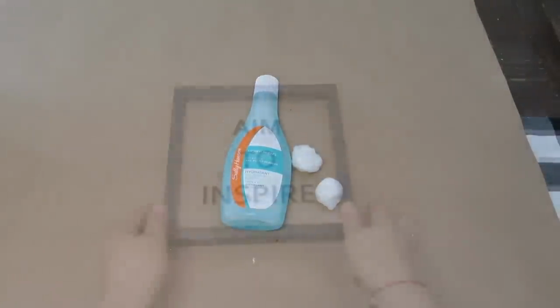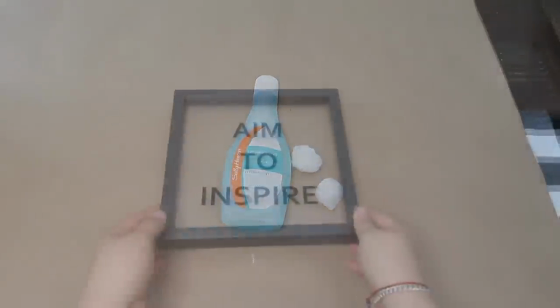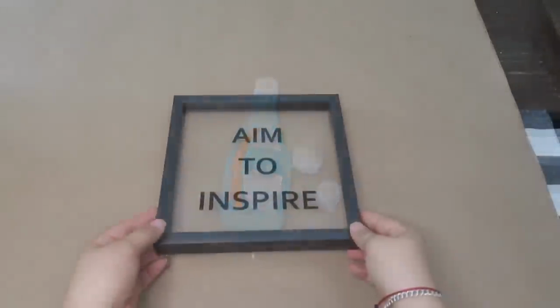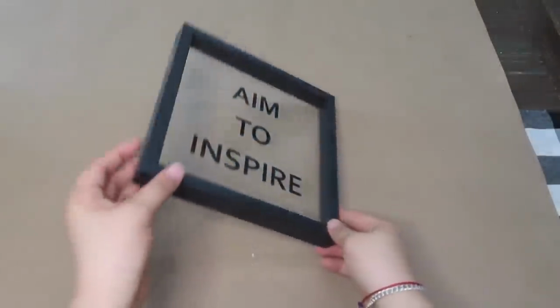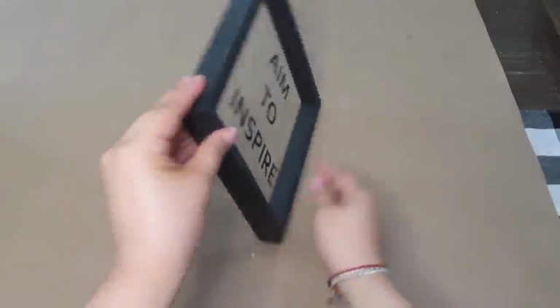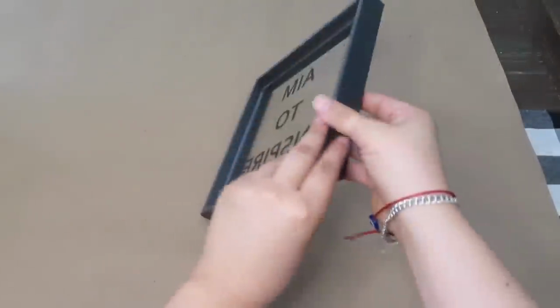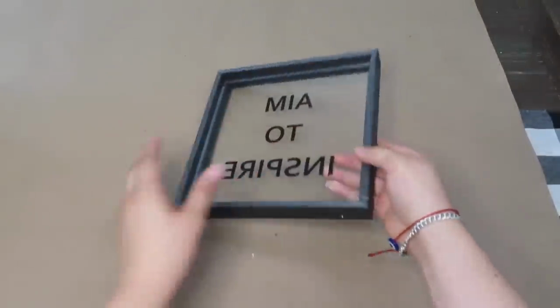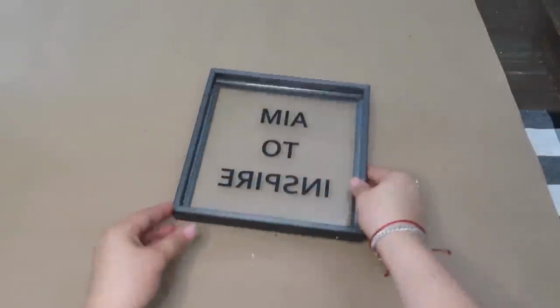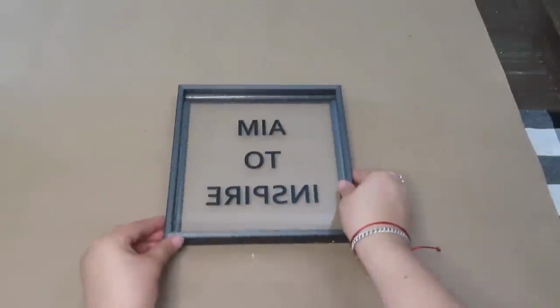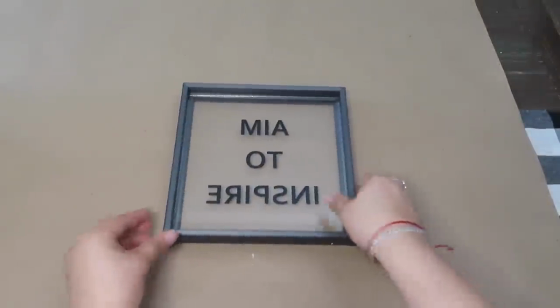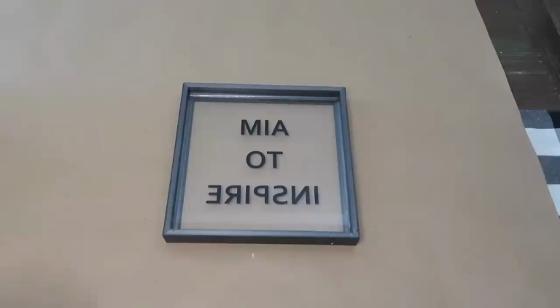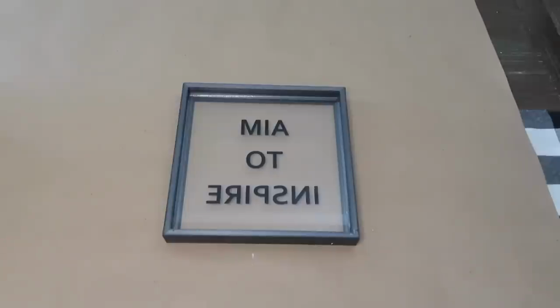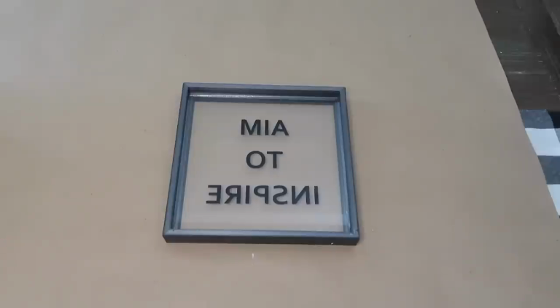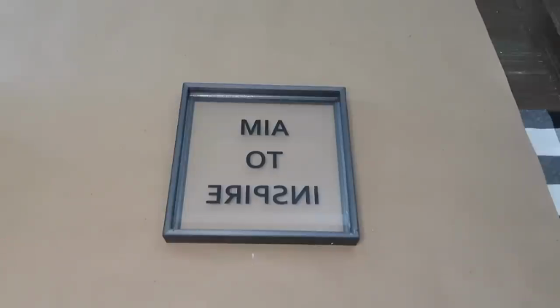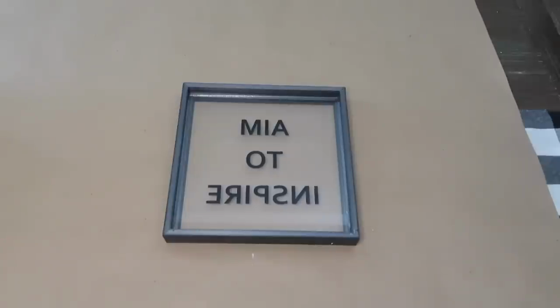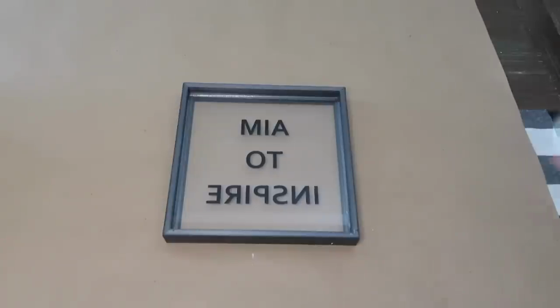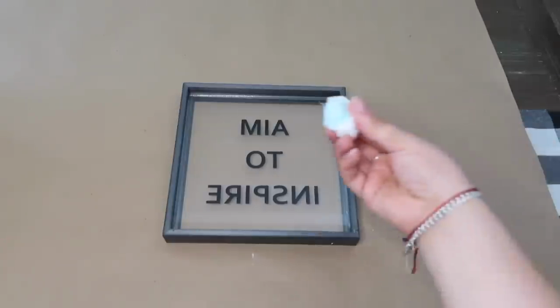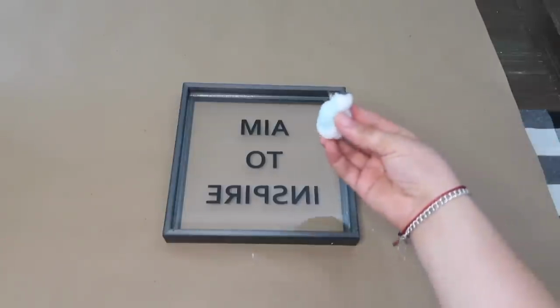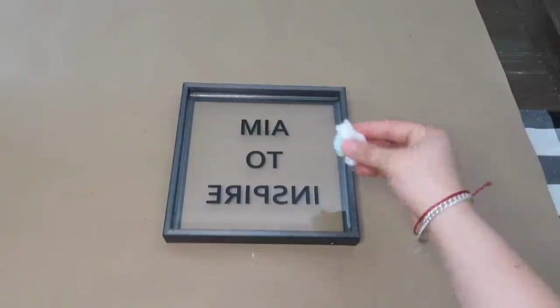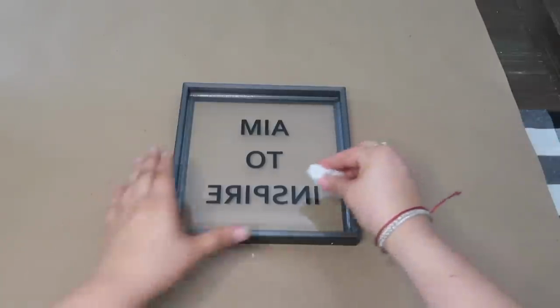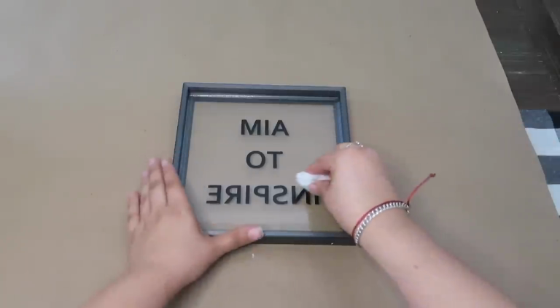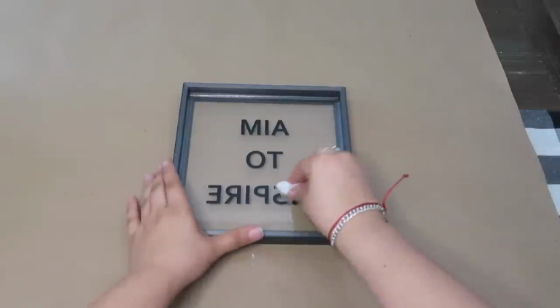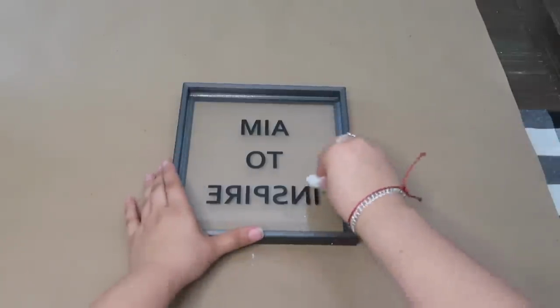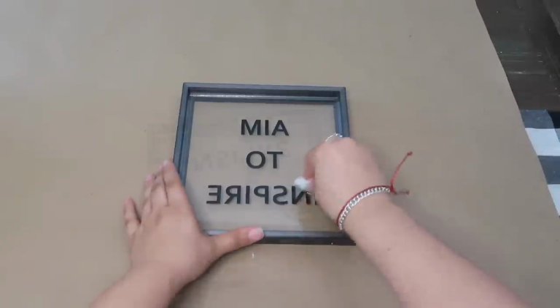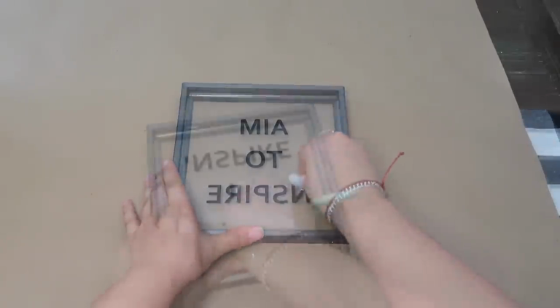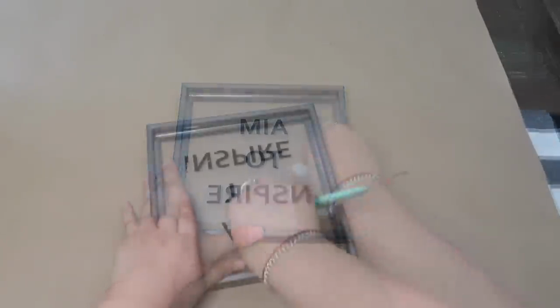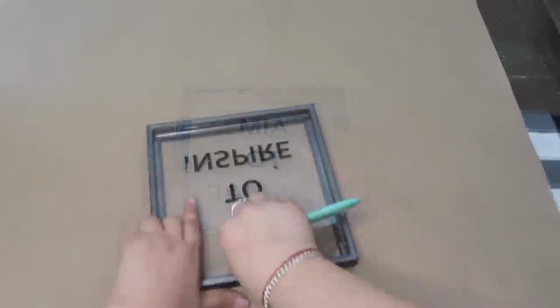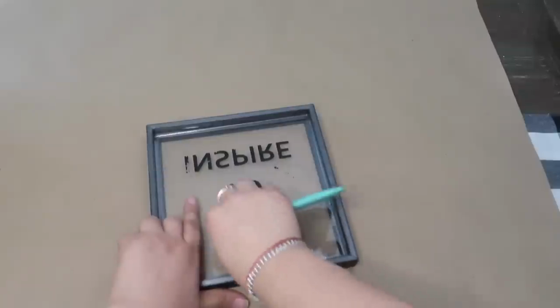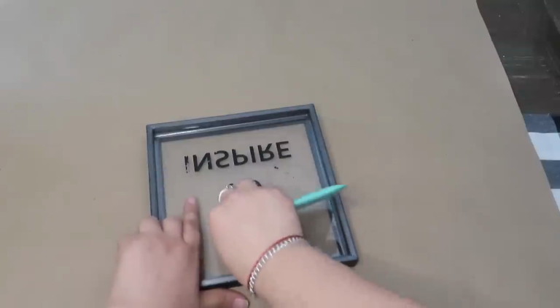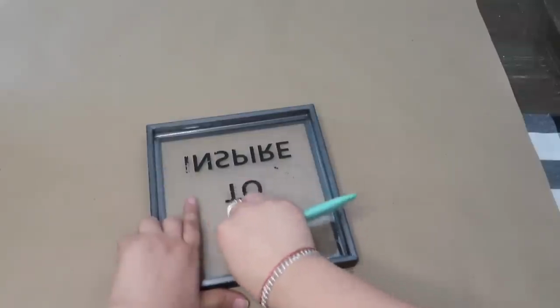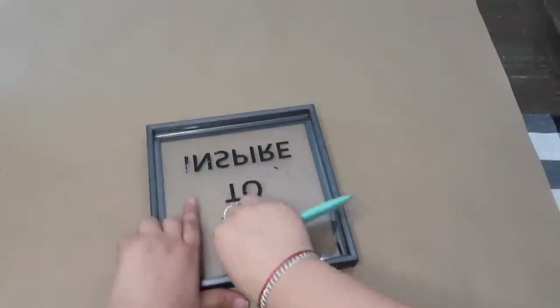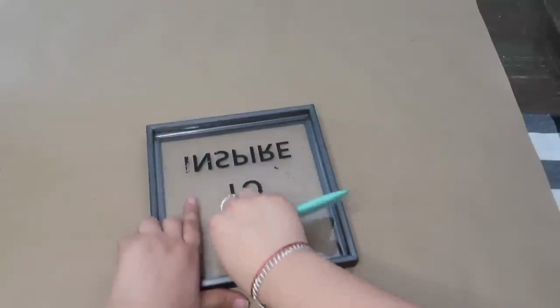For the first DIY, I'm going to be rubbing some acetone on the back of the sign where it says 'aim to inspire' and just scrape it off.